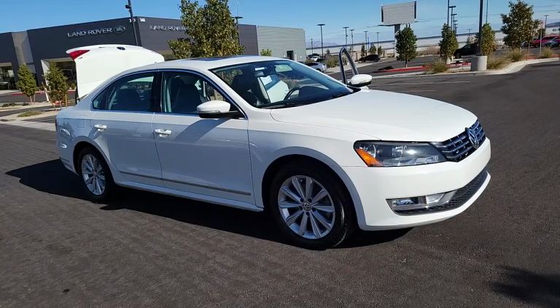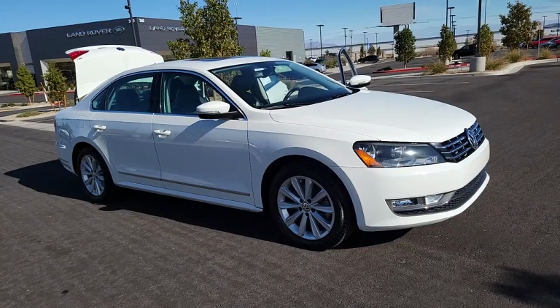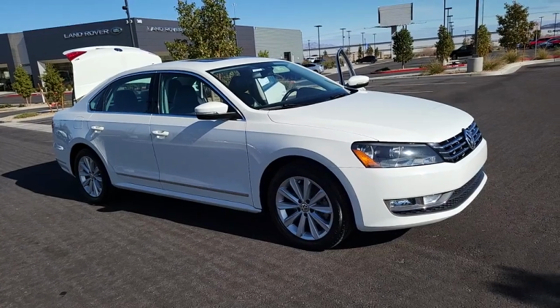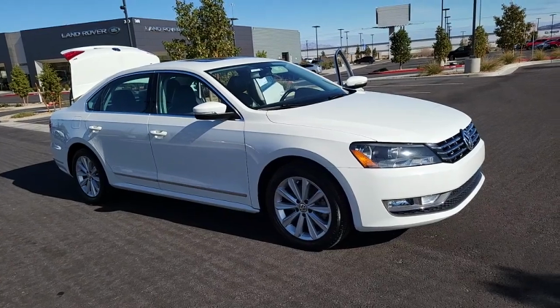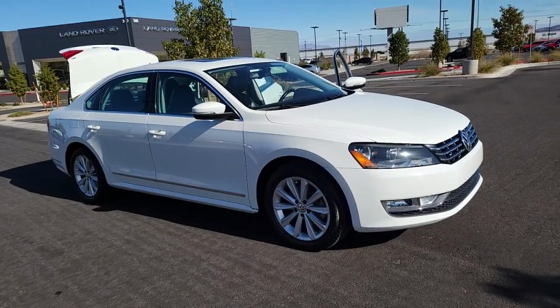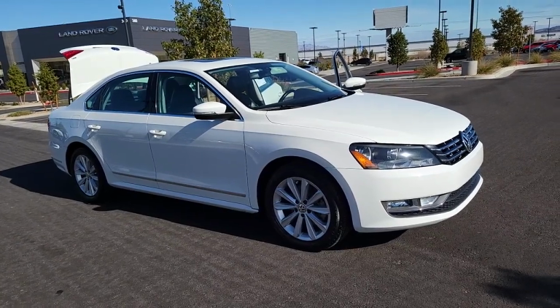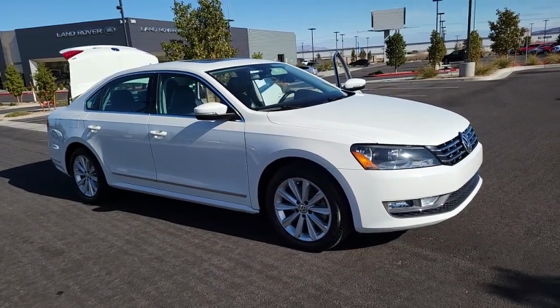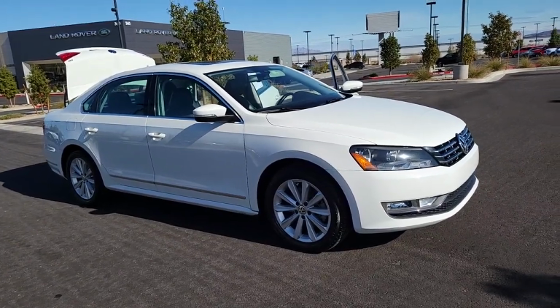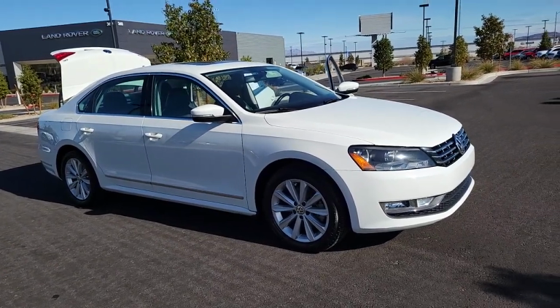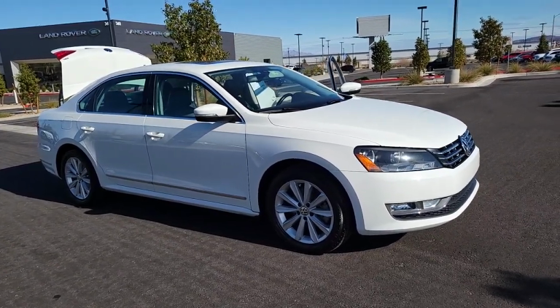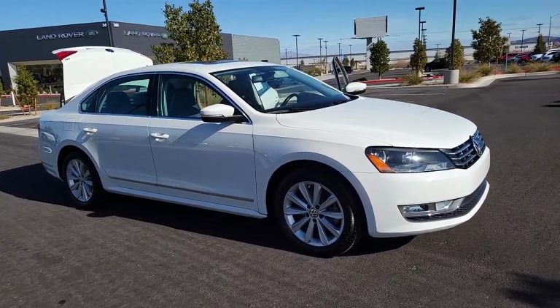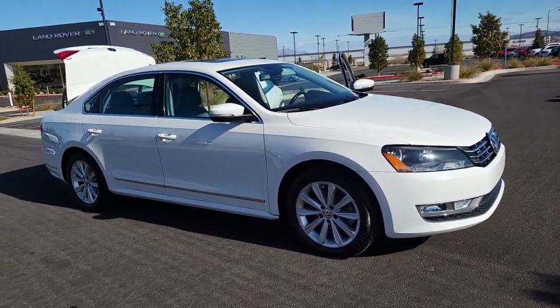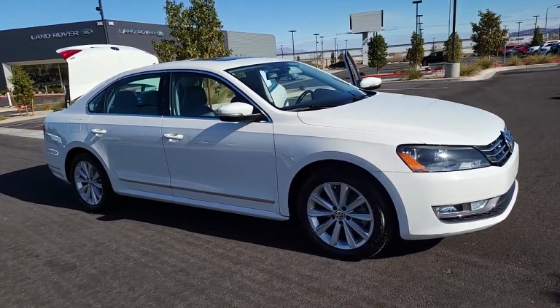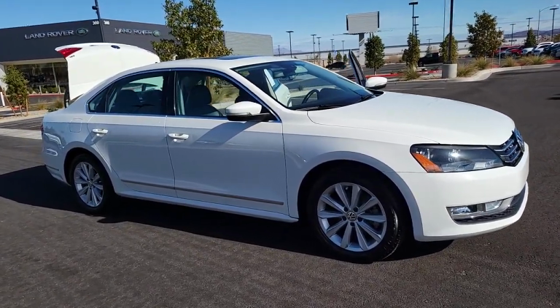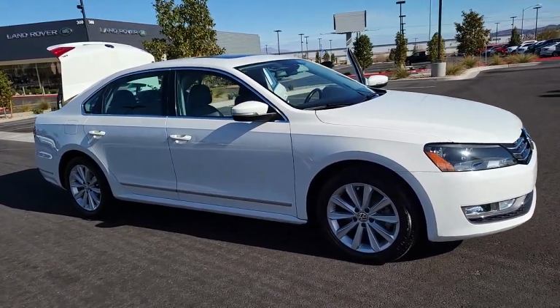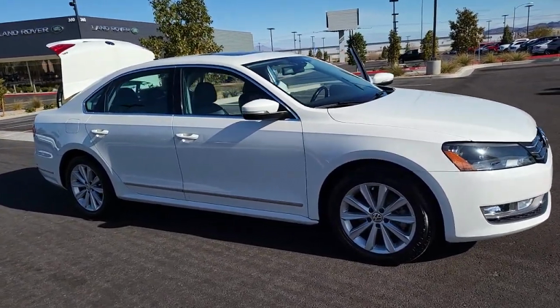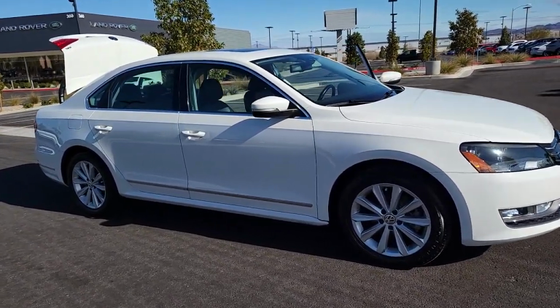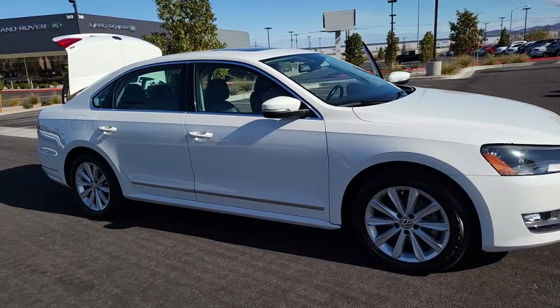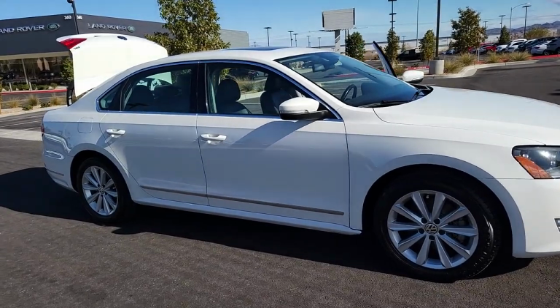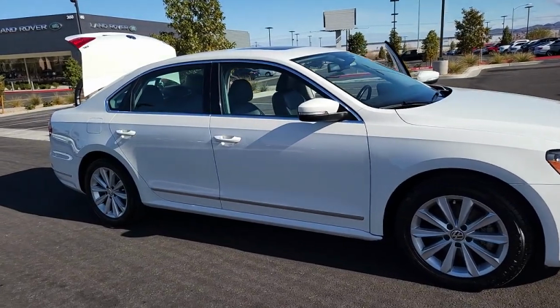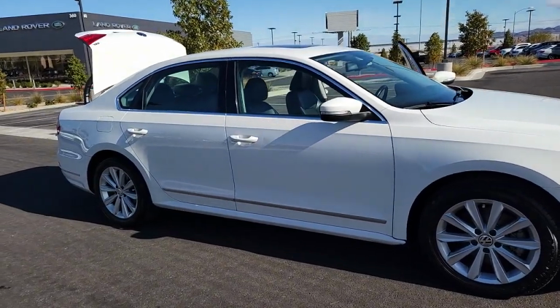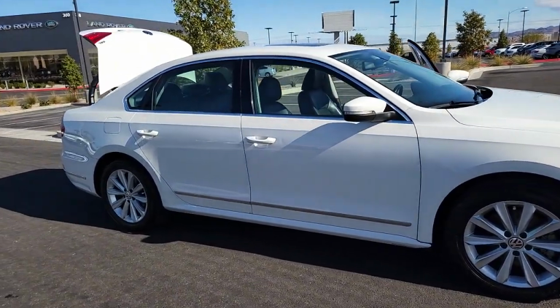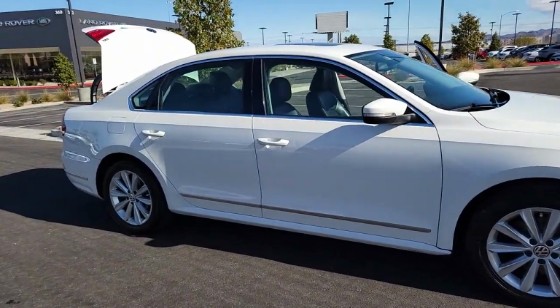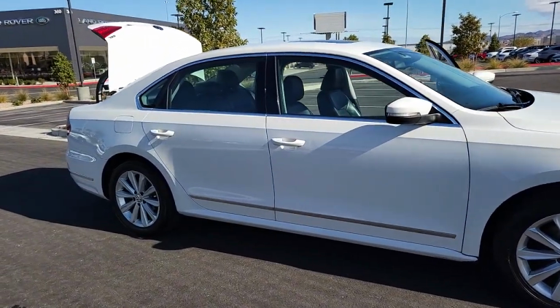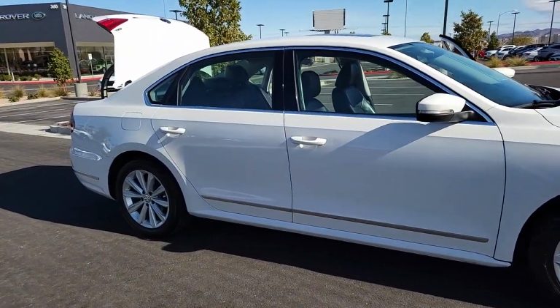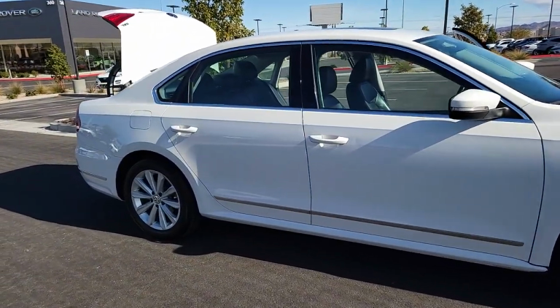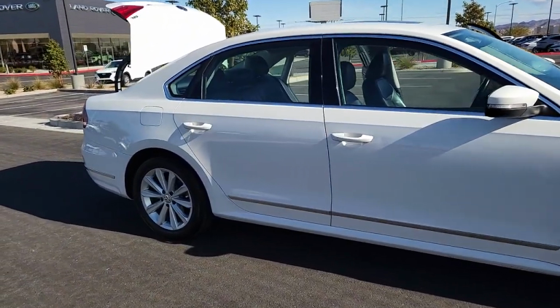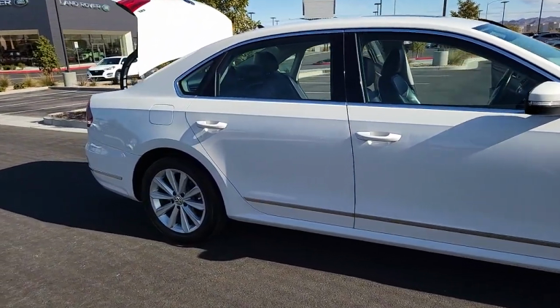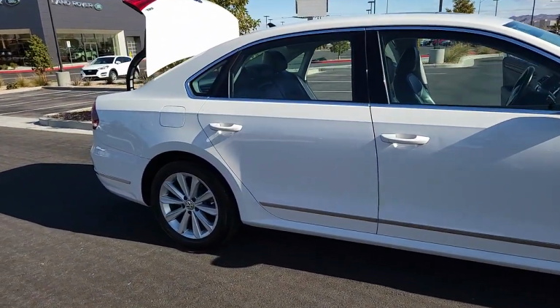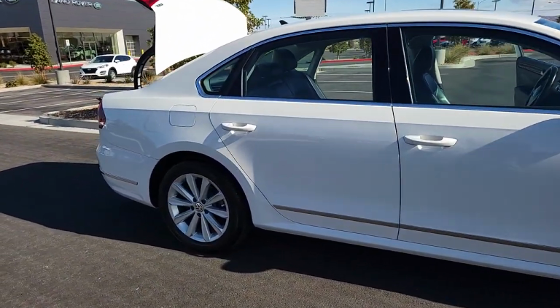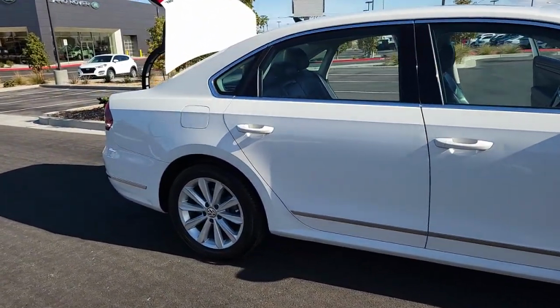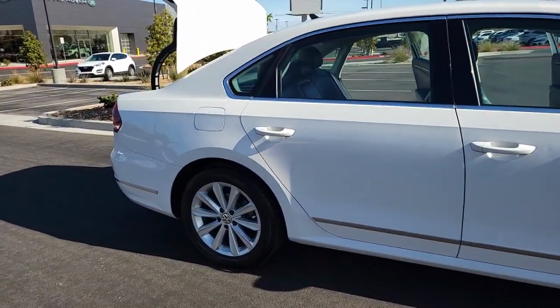You just found the 2013 Volkswagen Passat. With less than 60,000 miles on the odometer, this vehicle stands out from the rest.